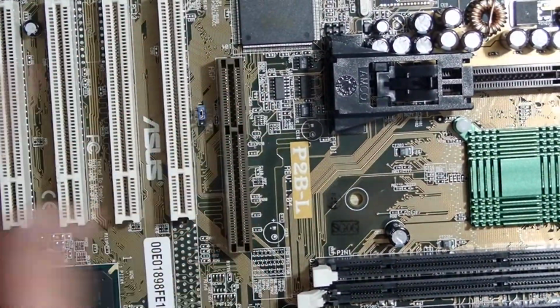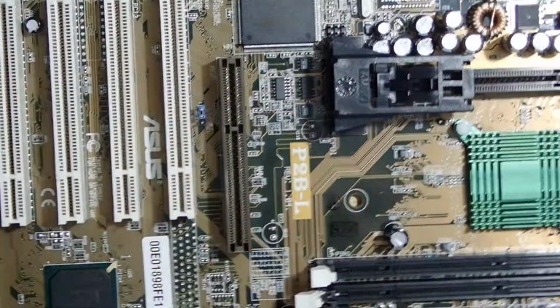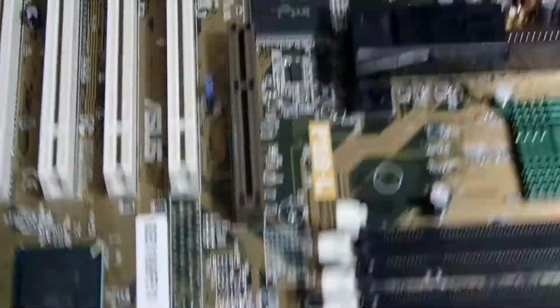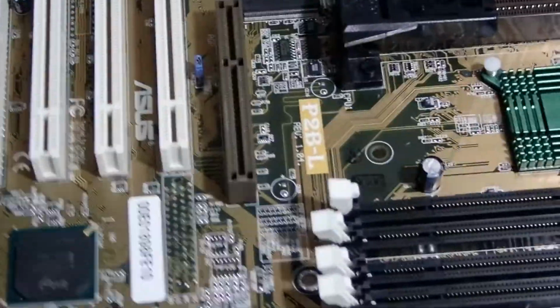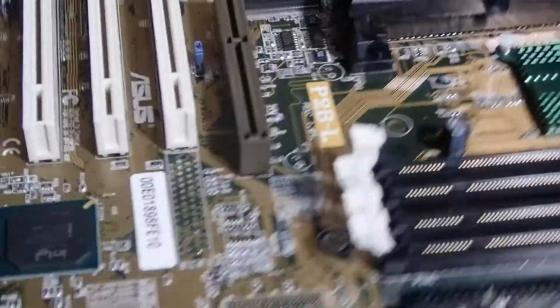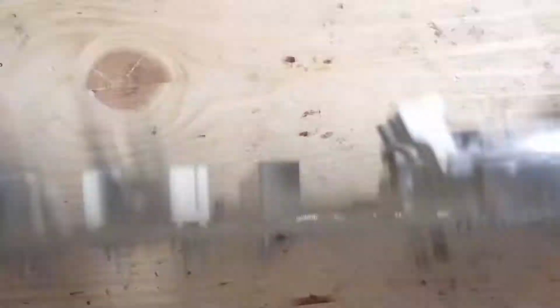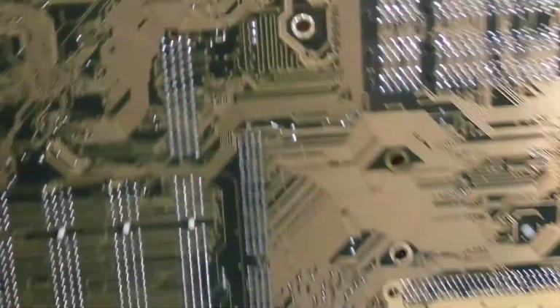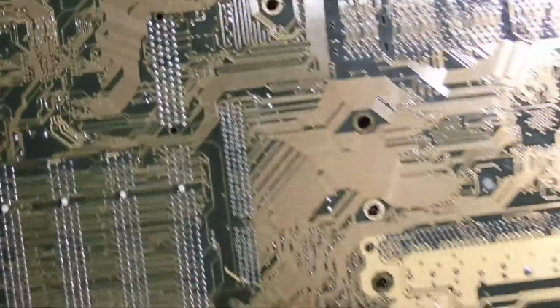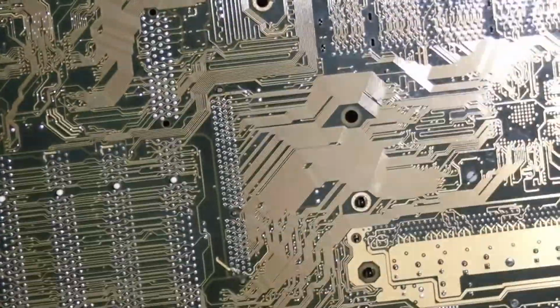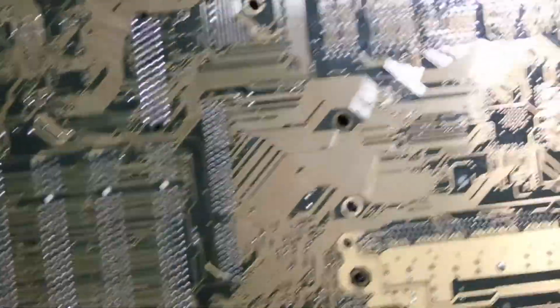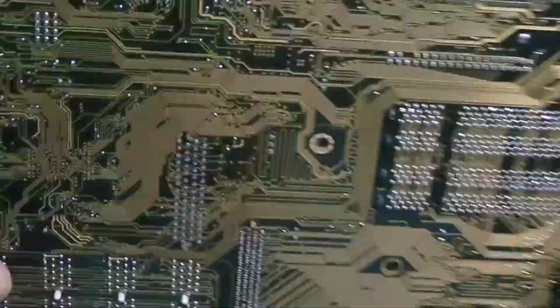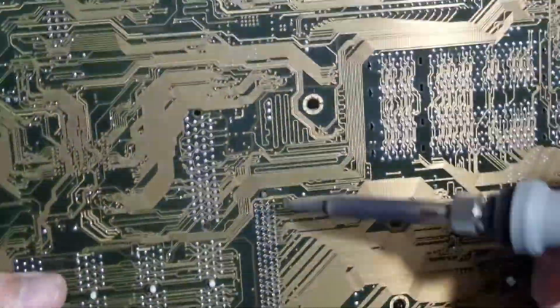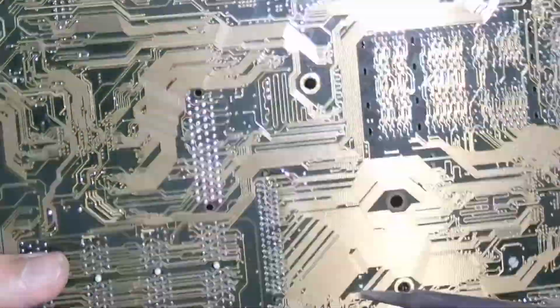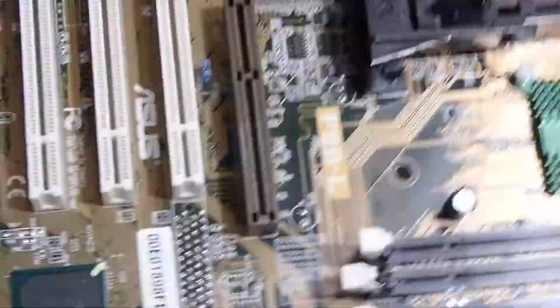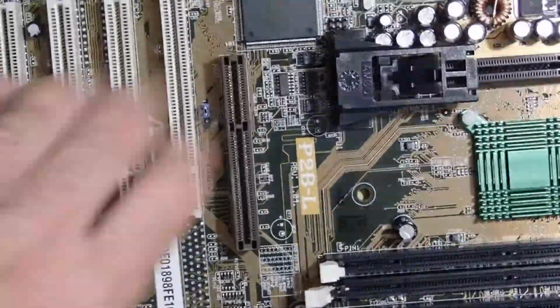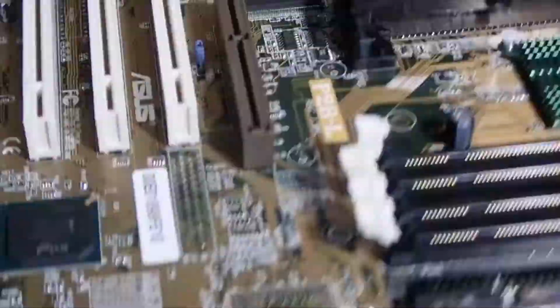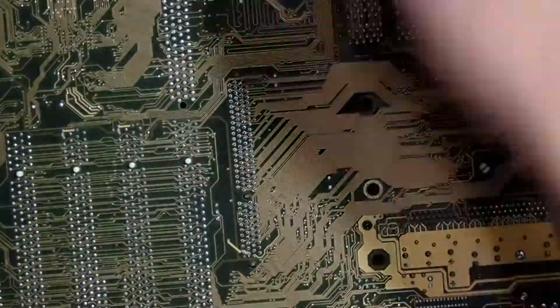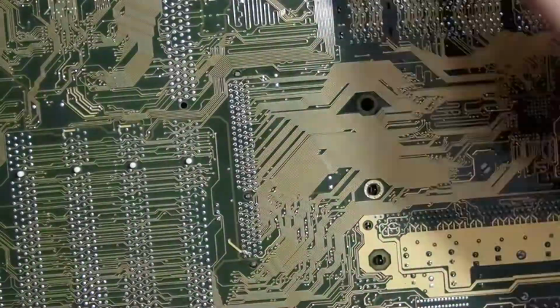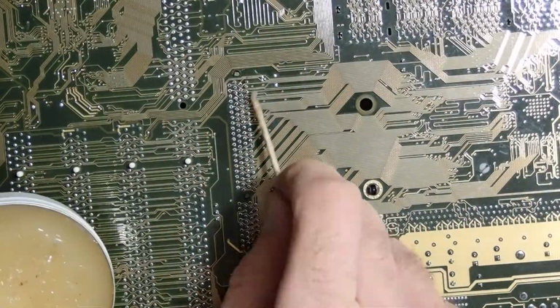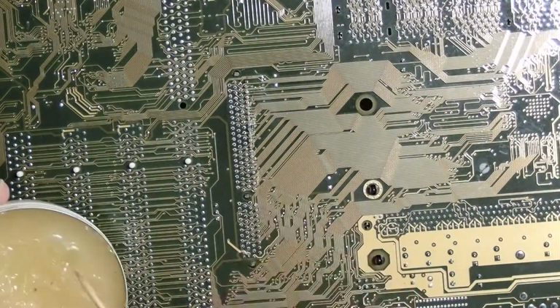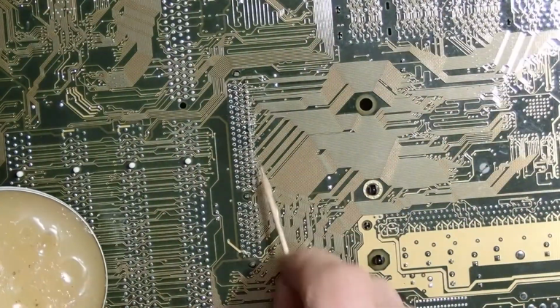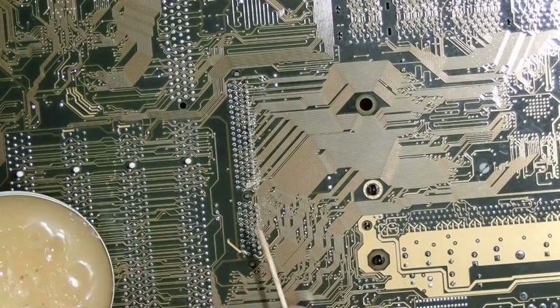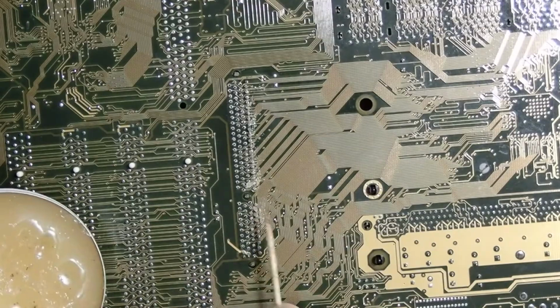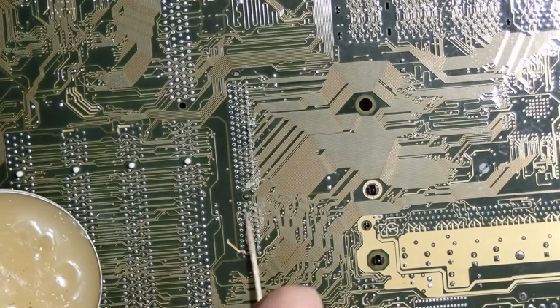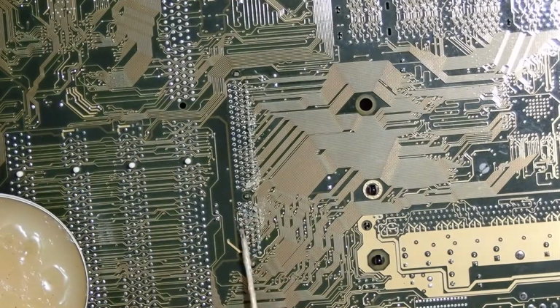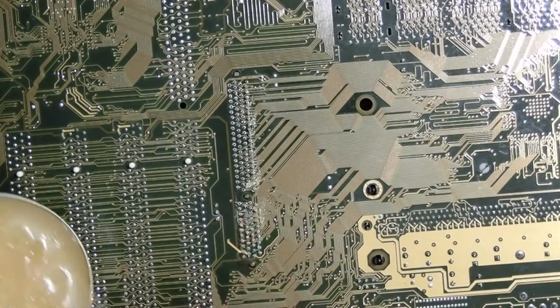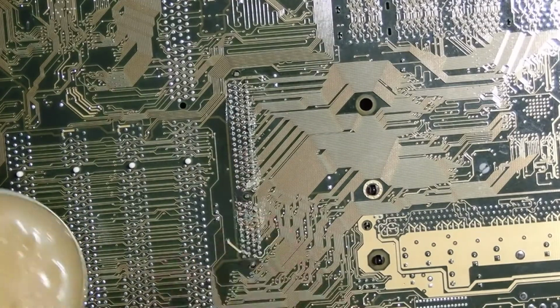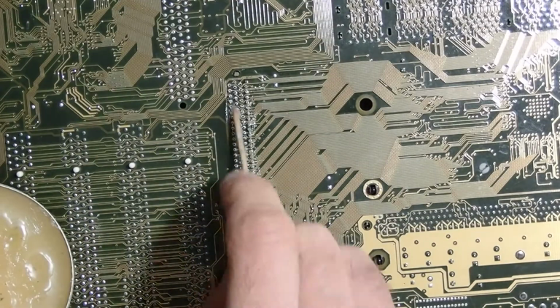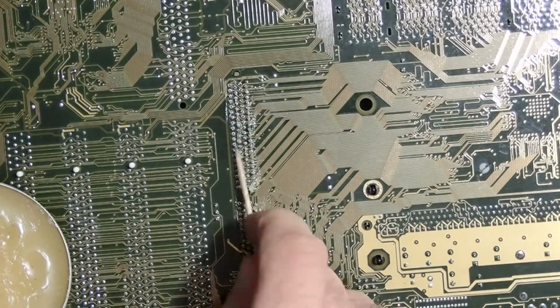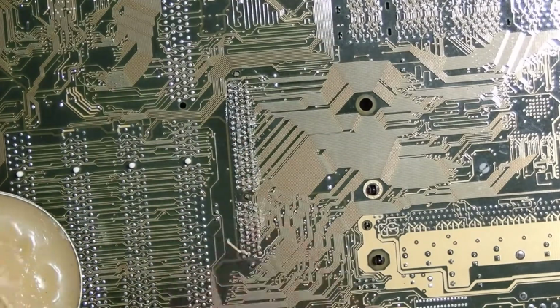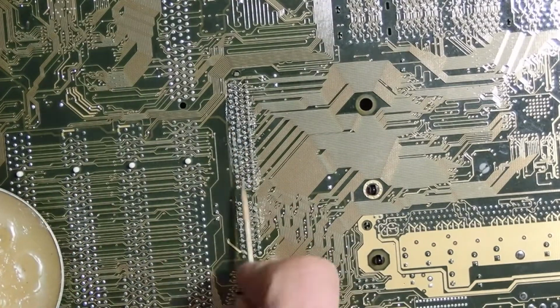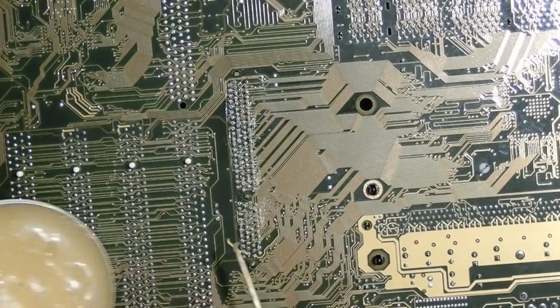After checking that everything is sitting right, I soldered all the other pins. Unfortunately, I somehow forgot to film how I soldered the pins — sorry for that.